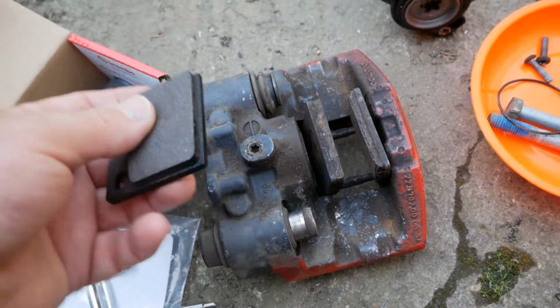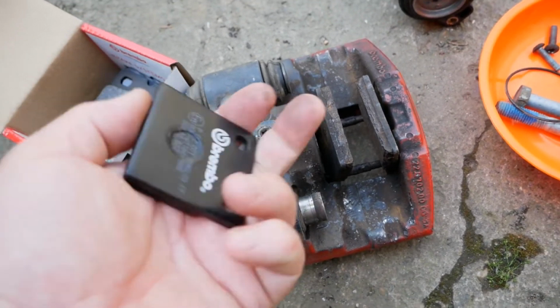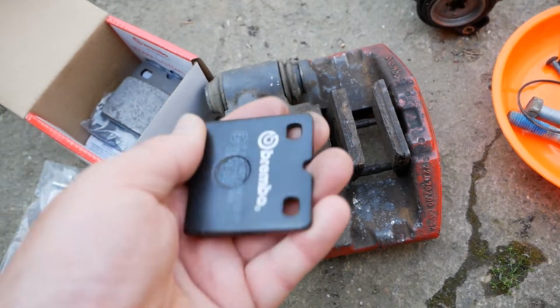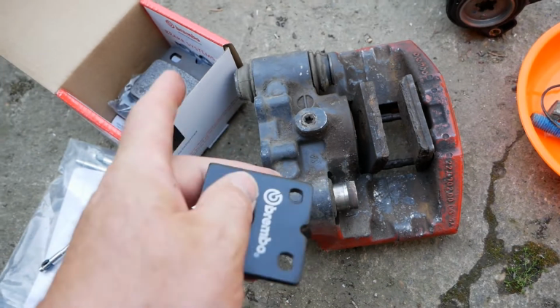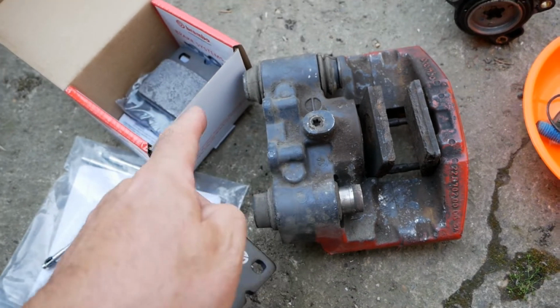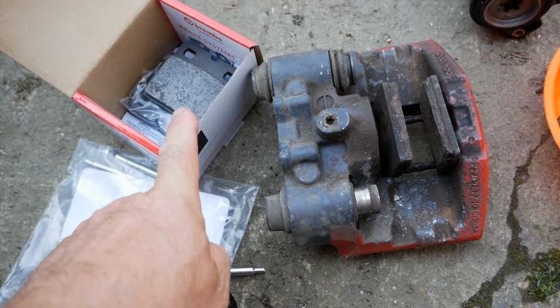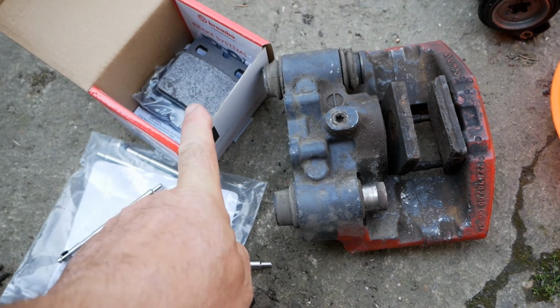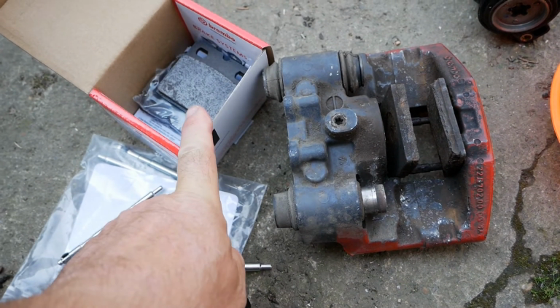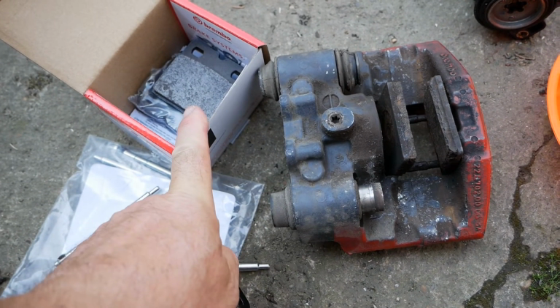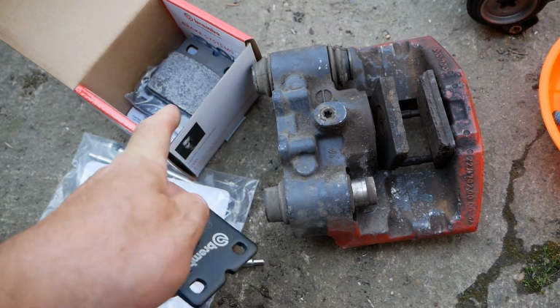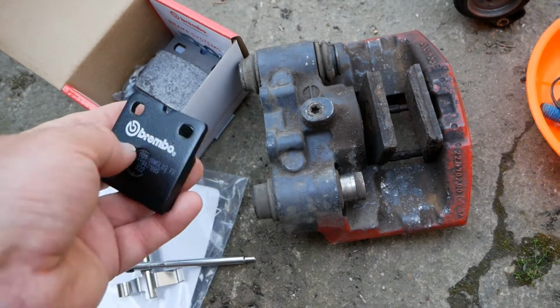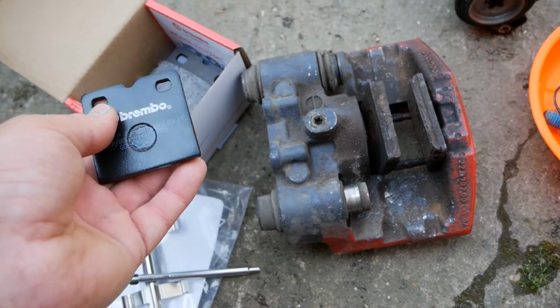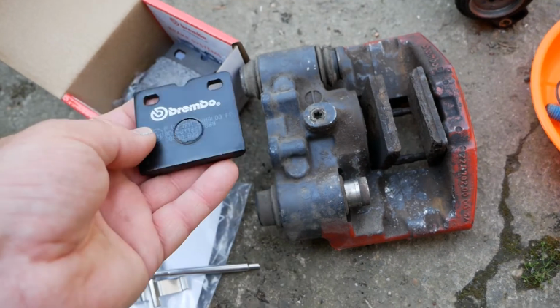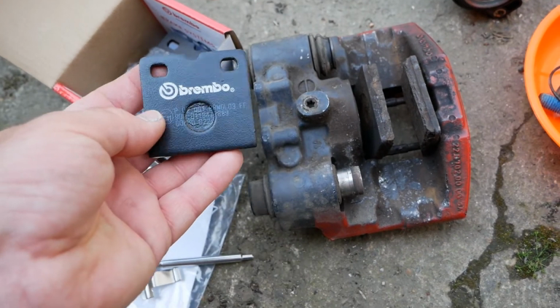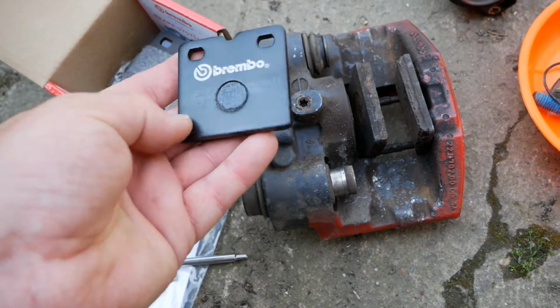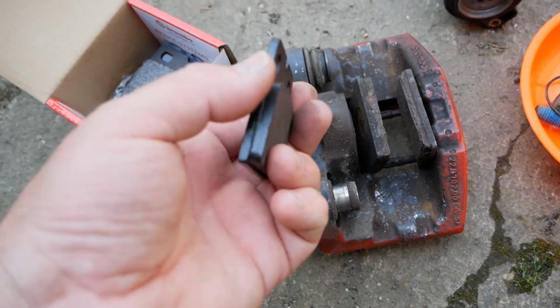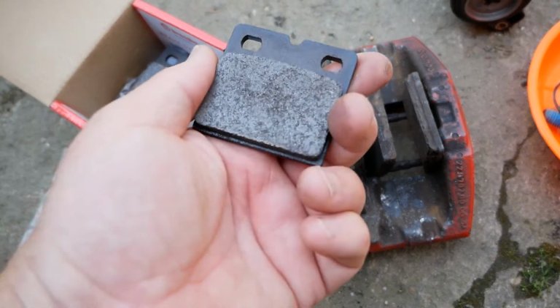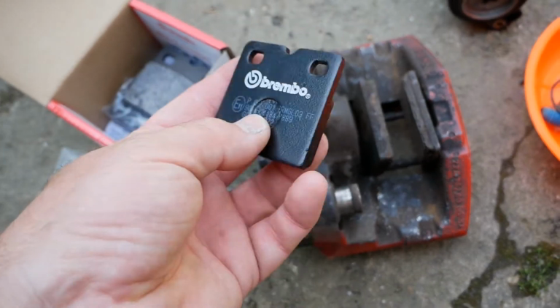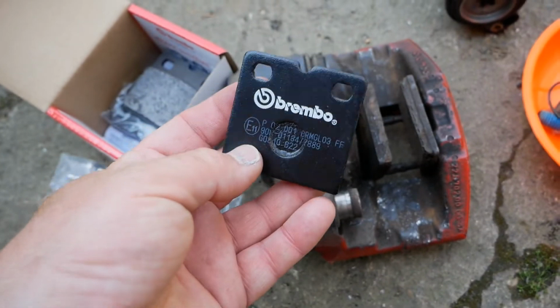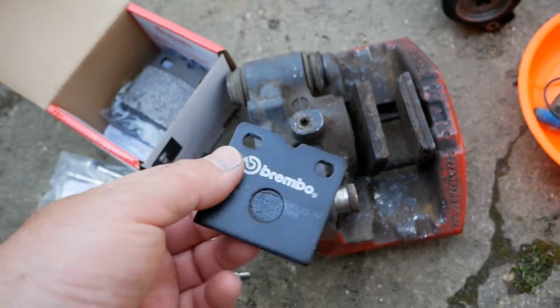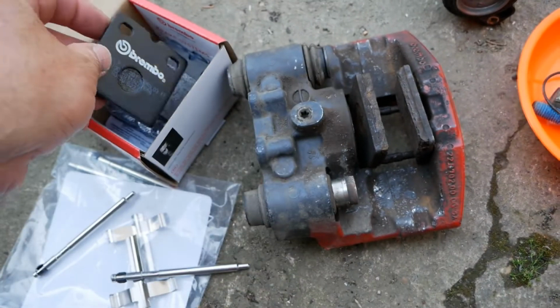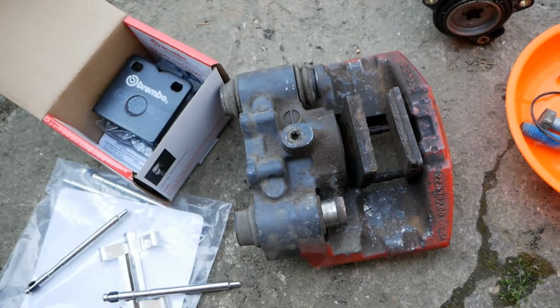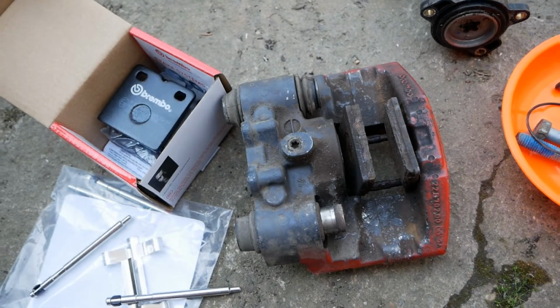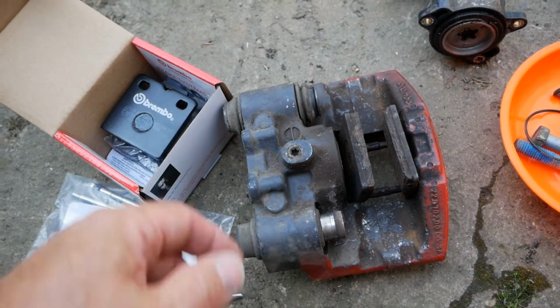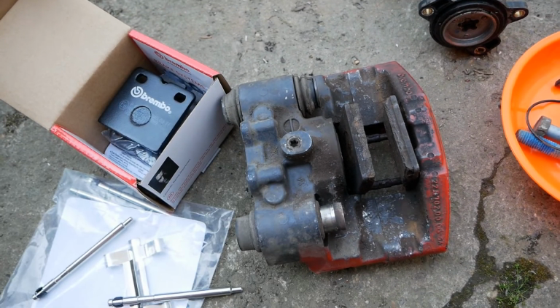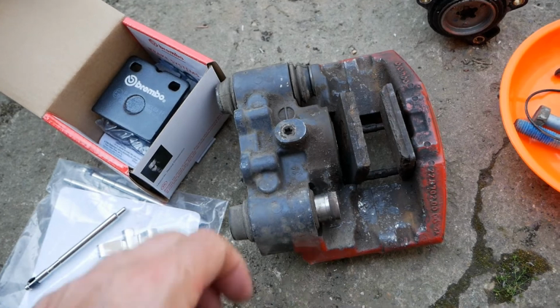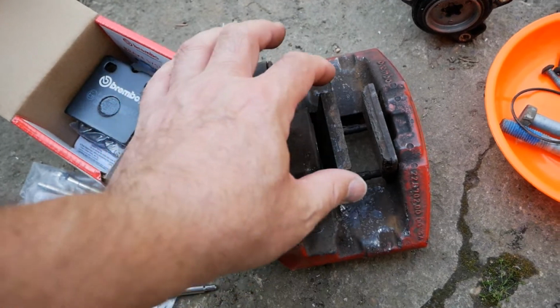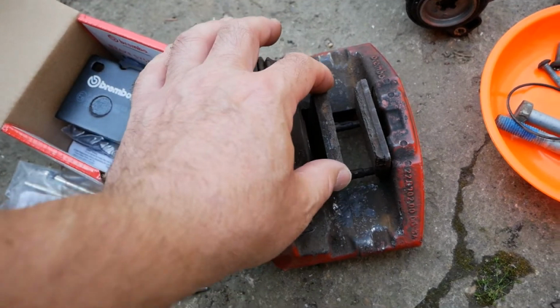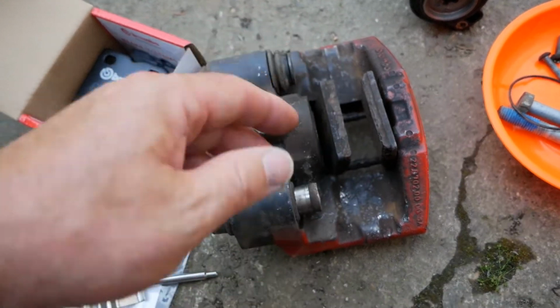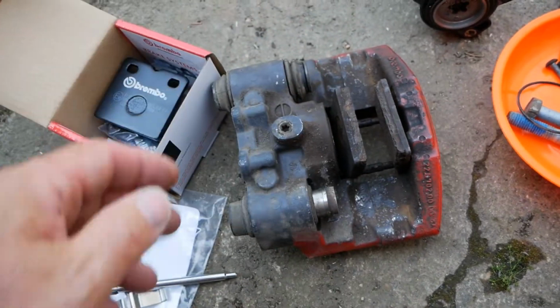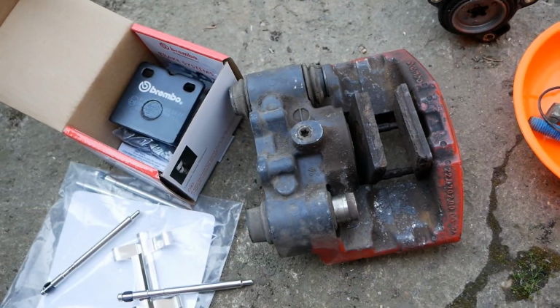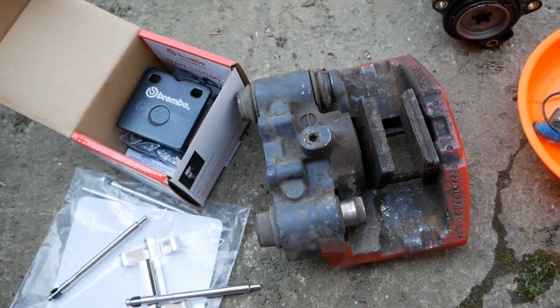These pads were £34.79 plus VAT — quite expensive for the size of them, but it's peace of mind that everything is good because I only want to take this apart once.